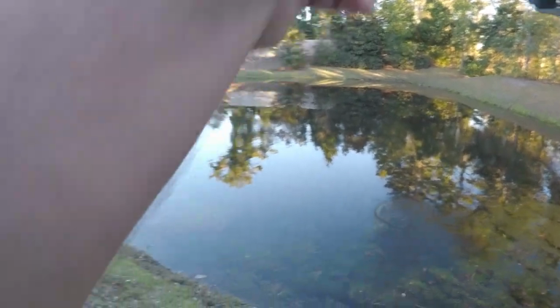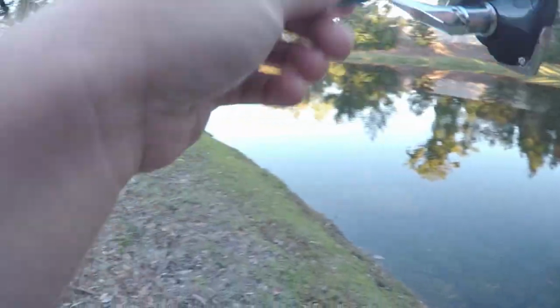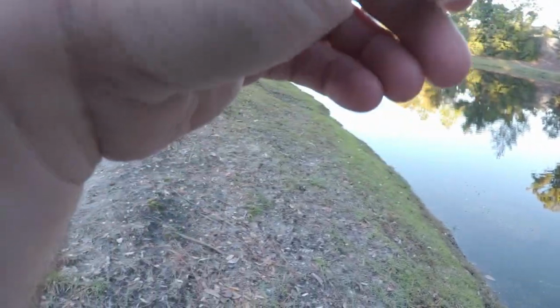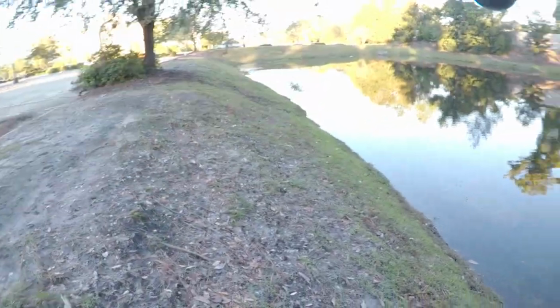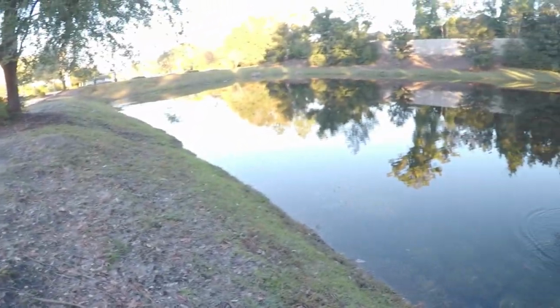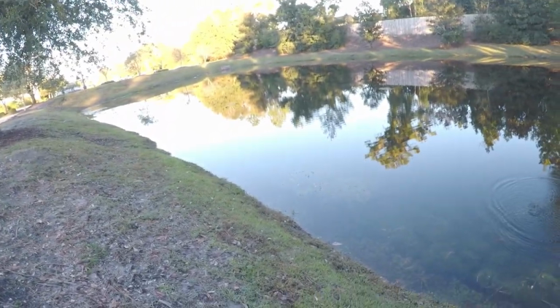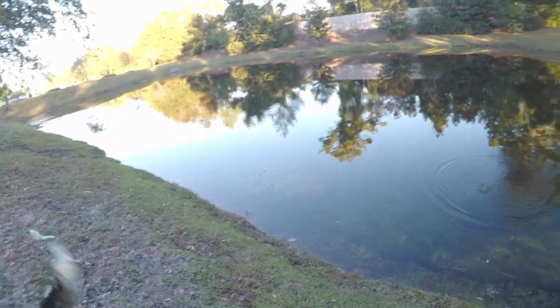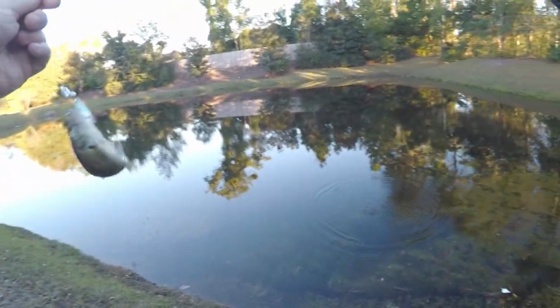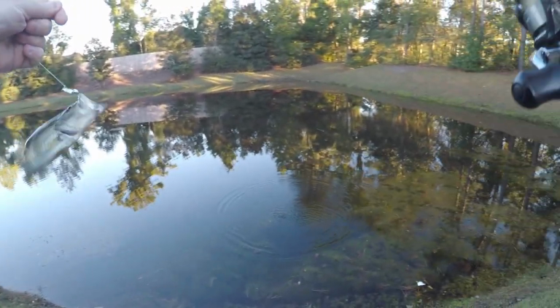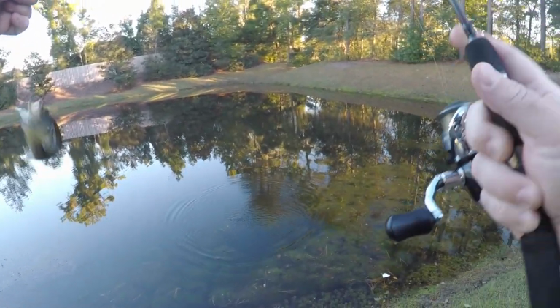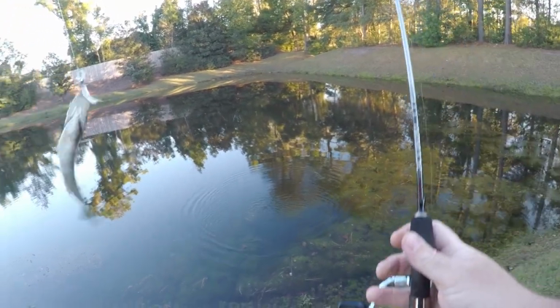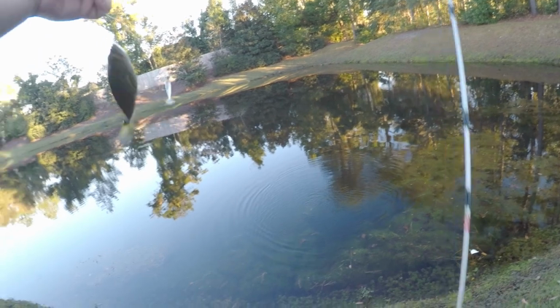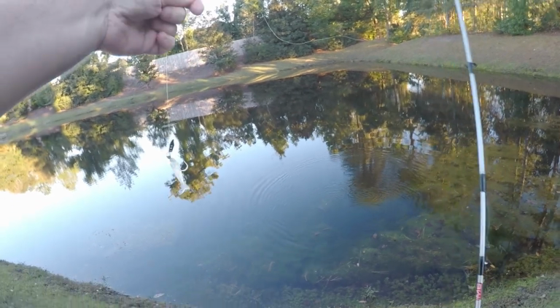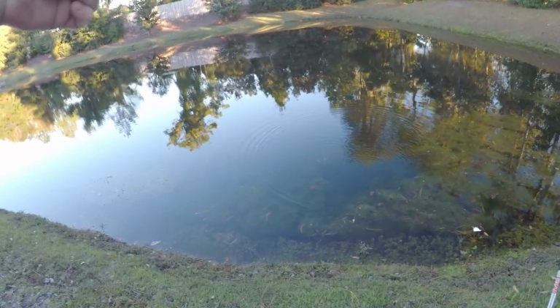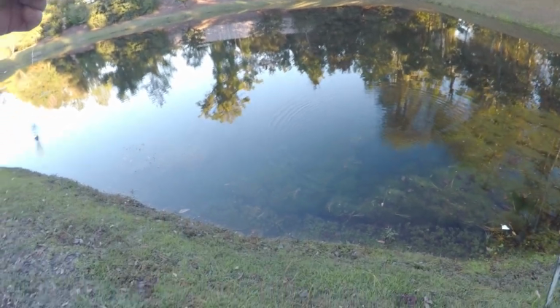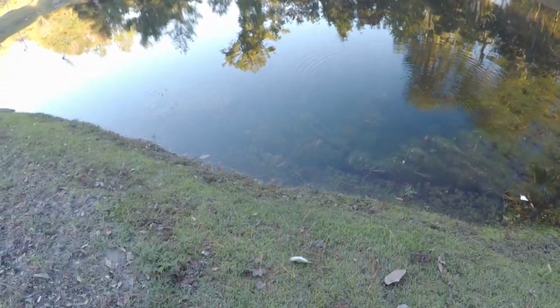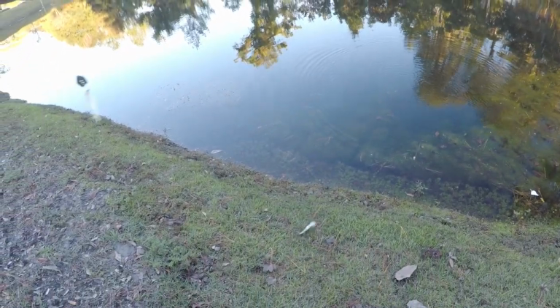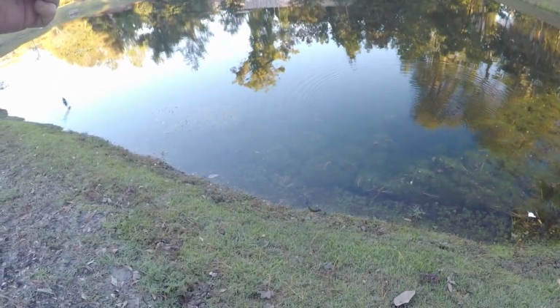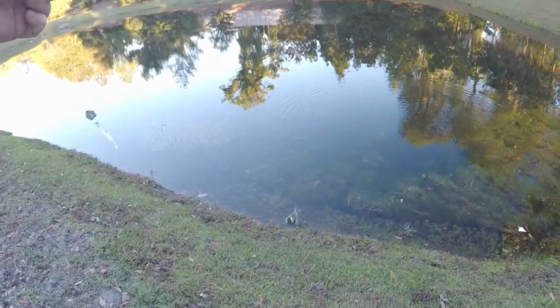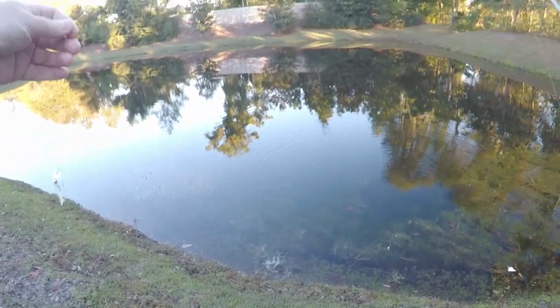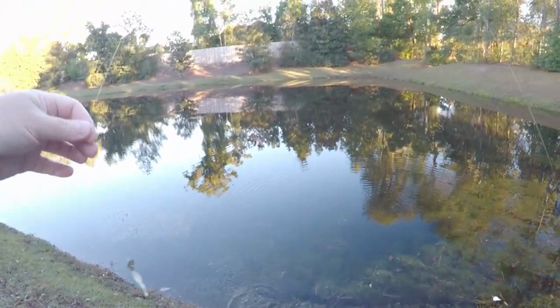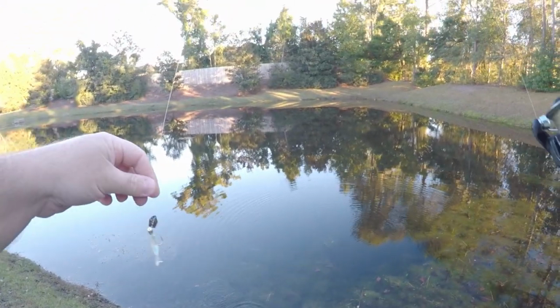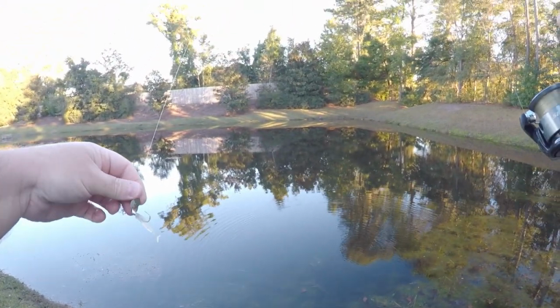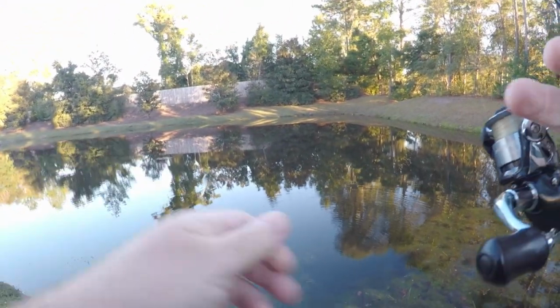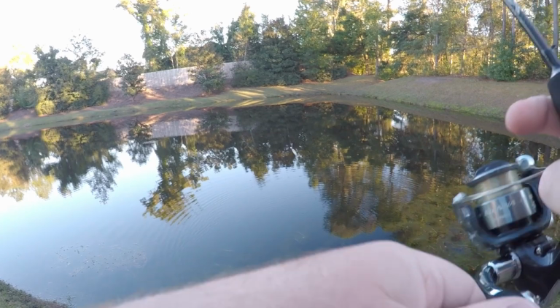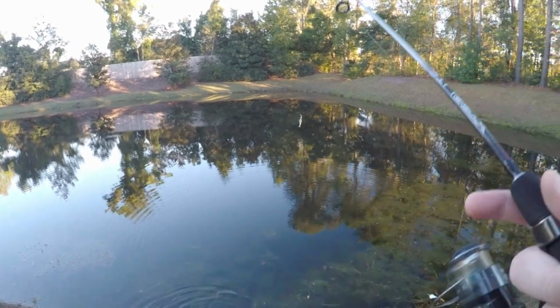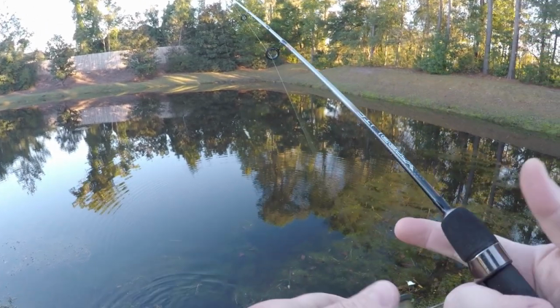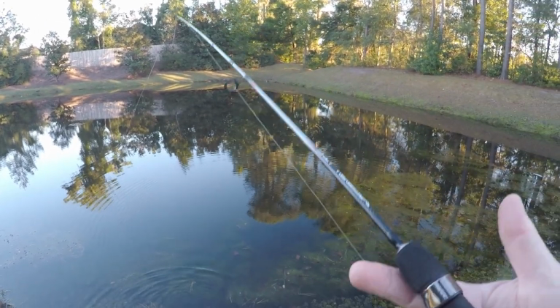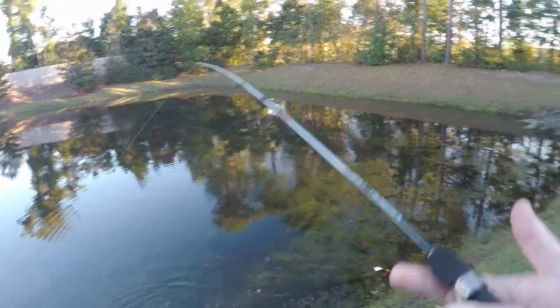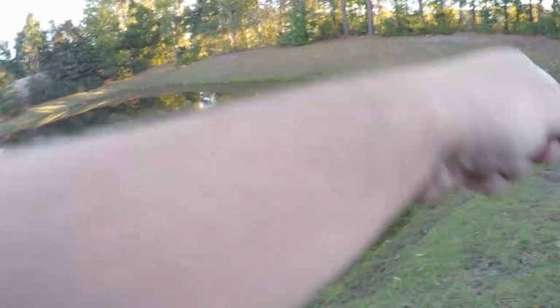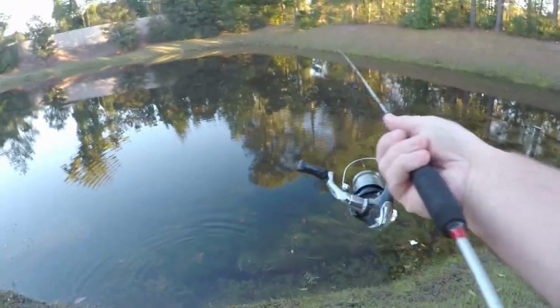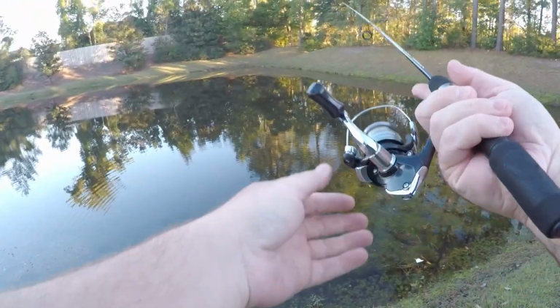Got 'em! Oh no... well, there's one on the little itty bitty chatterbait.